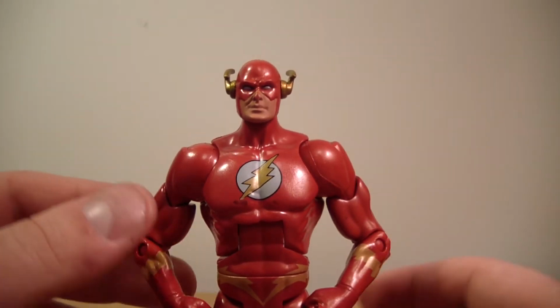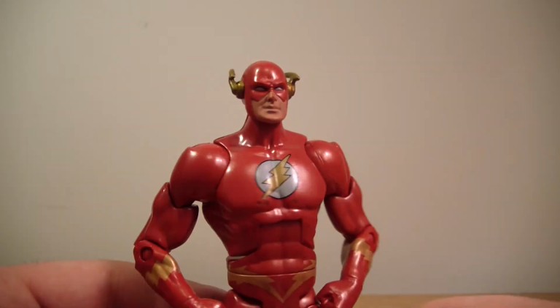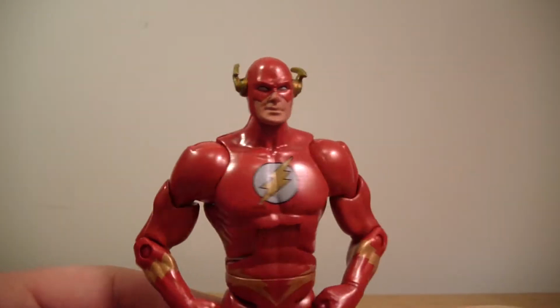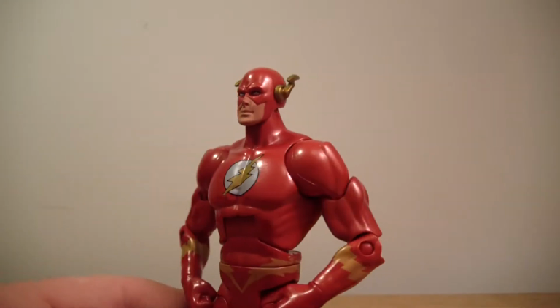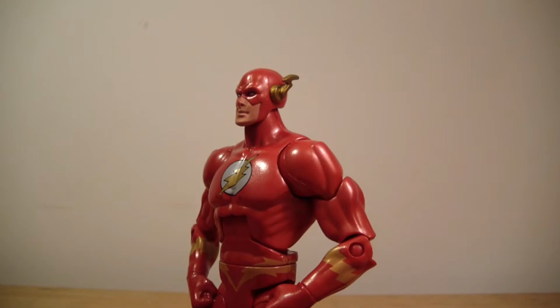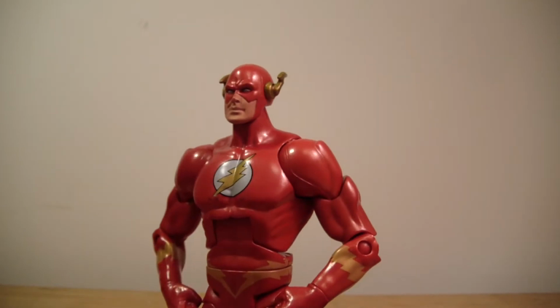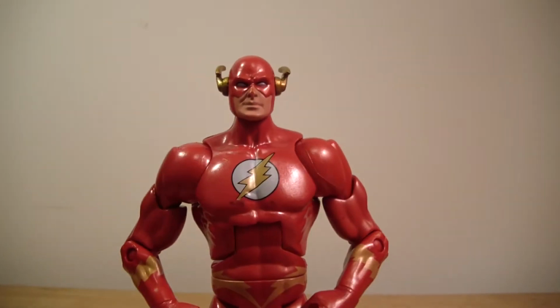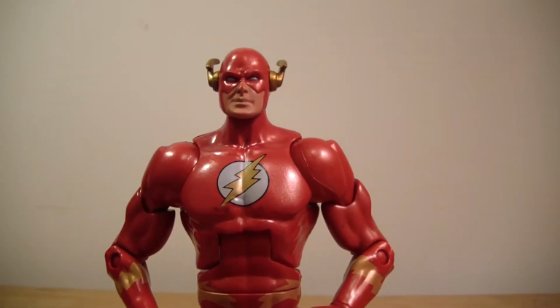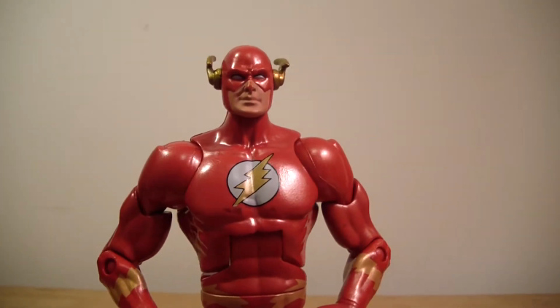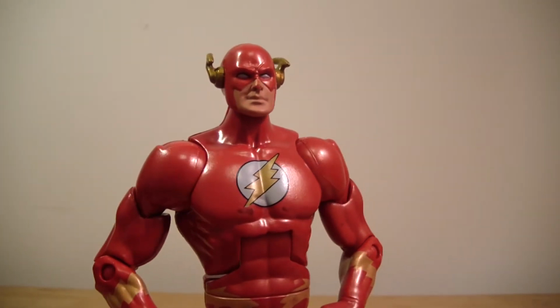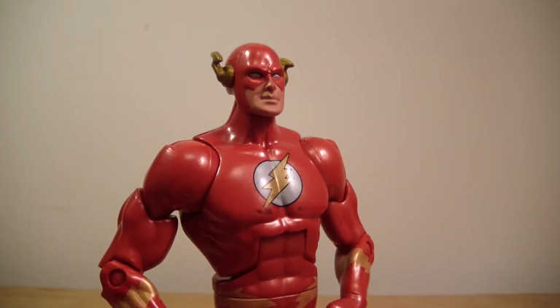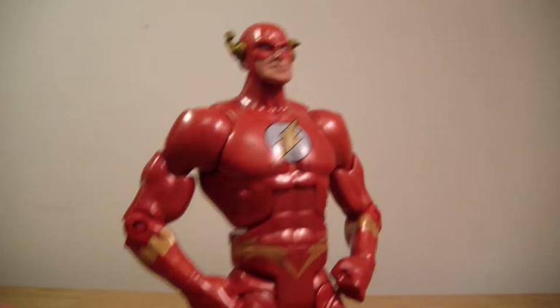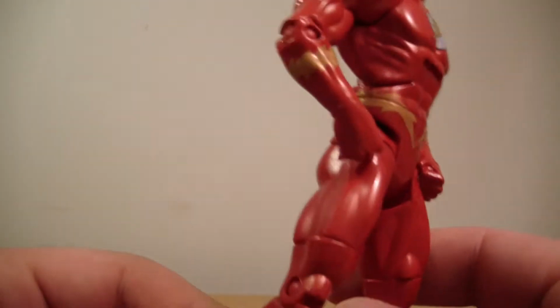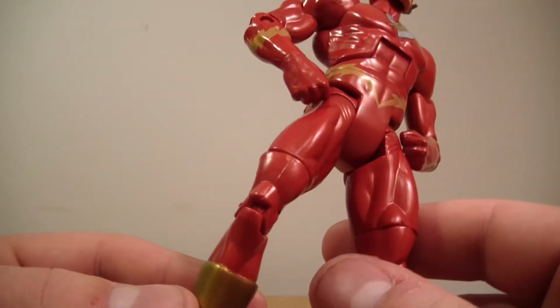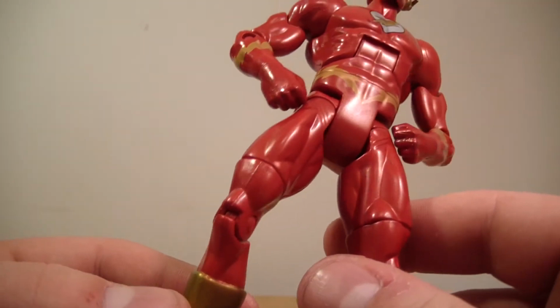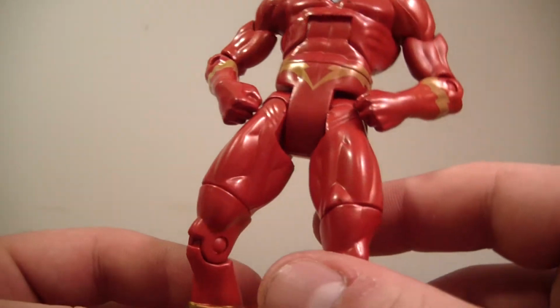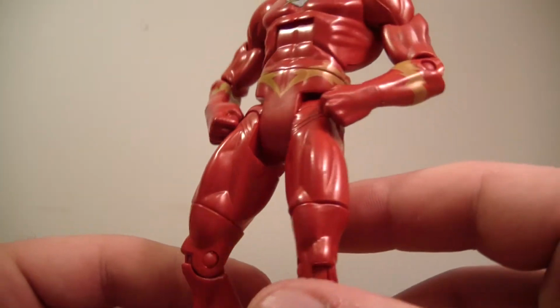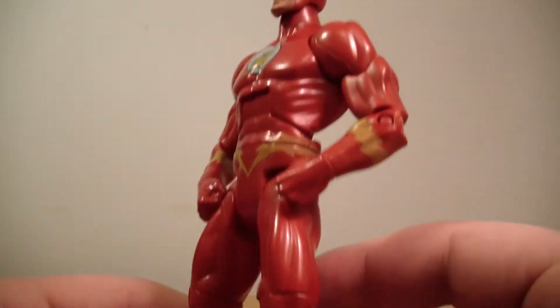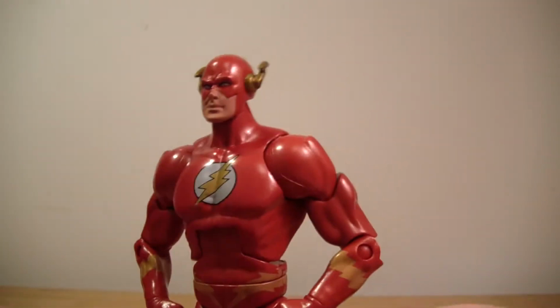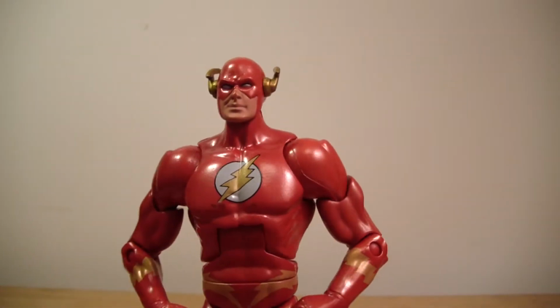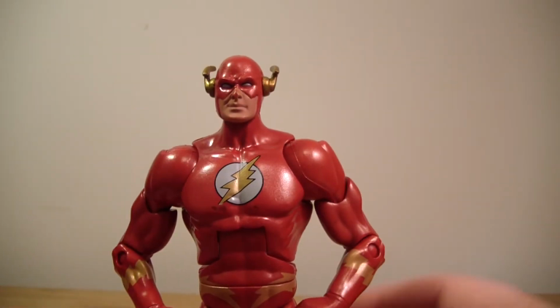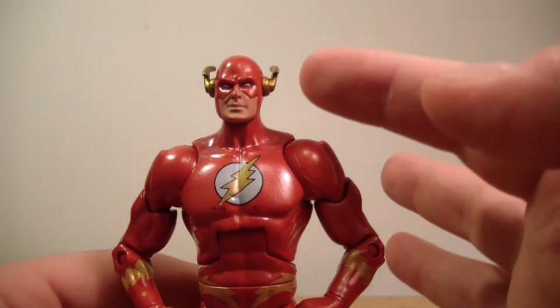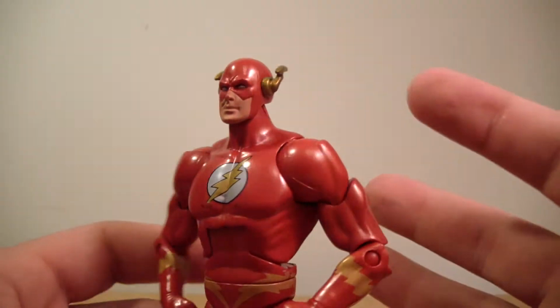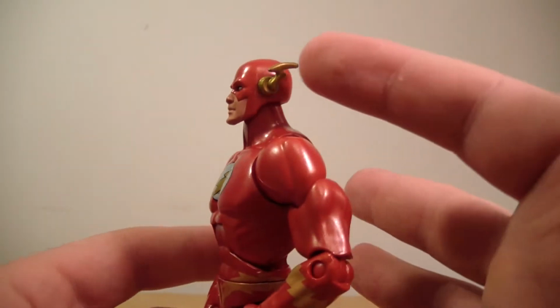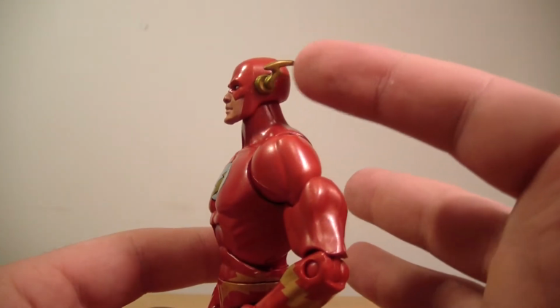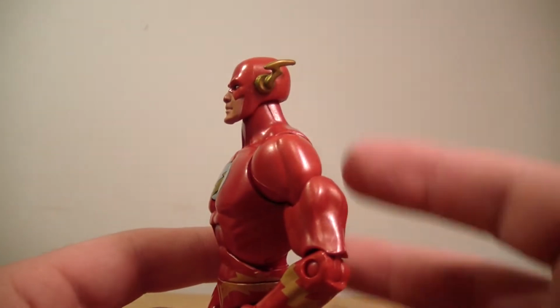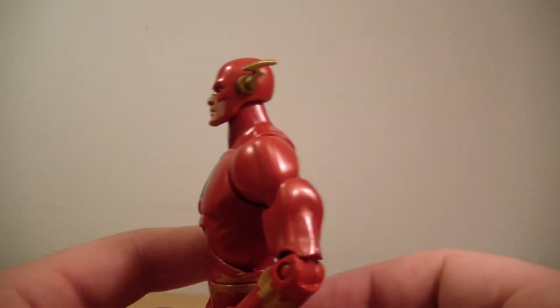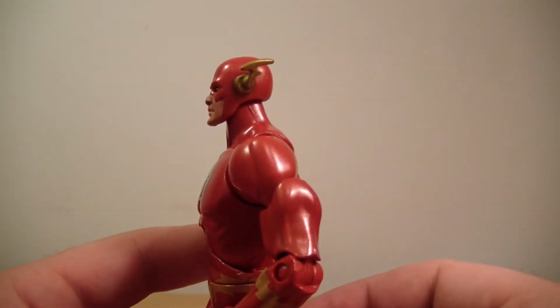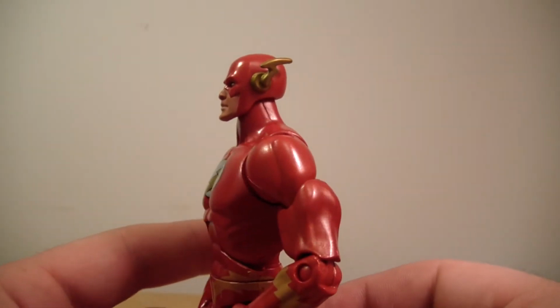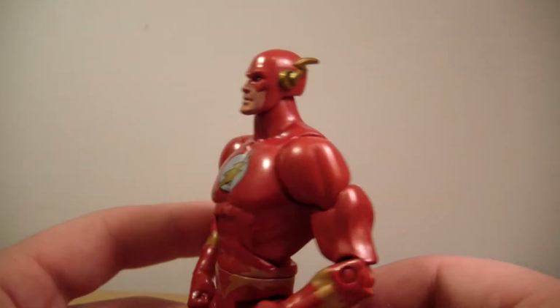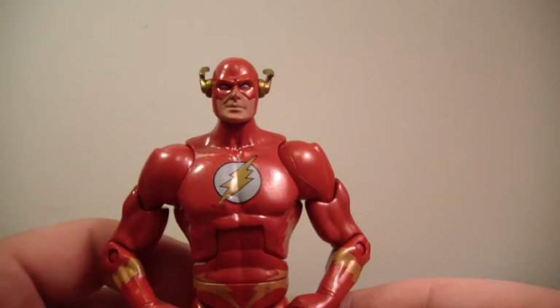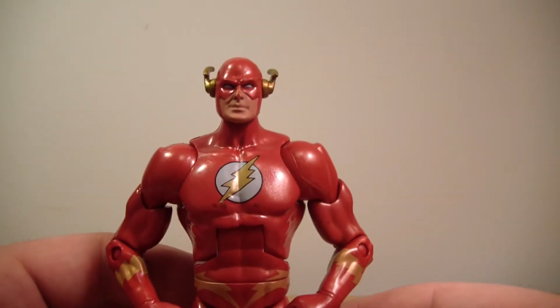With that being said, I was pretty excited by getting this figure. I don't really have any complaints about him. I think the paint job is very well done, very consistent throughout the body. I like the new head sculpt and I like the new Flash wings on the side of his head.